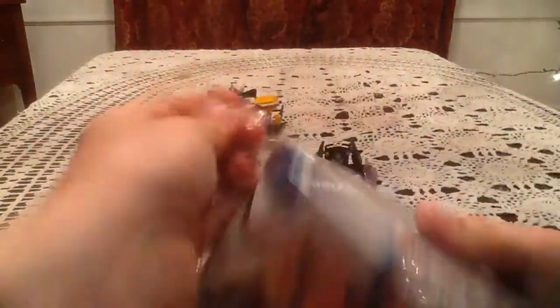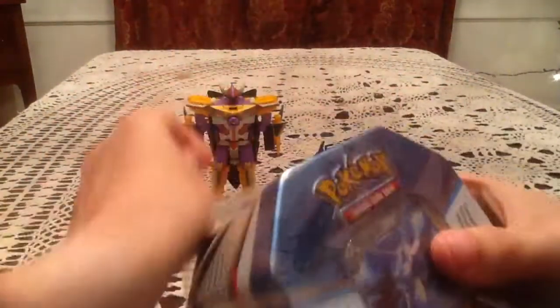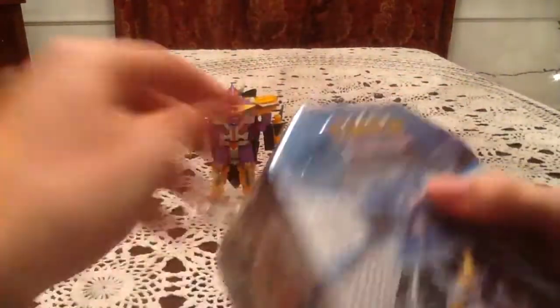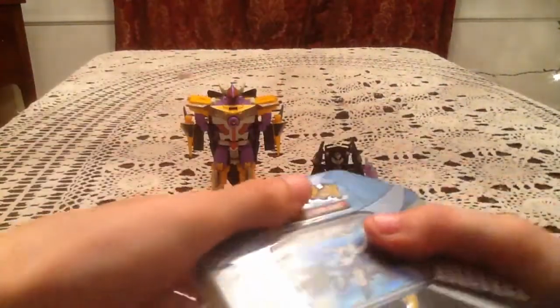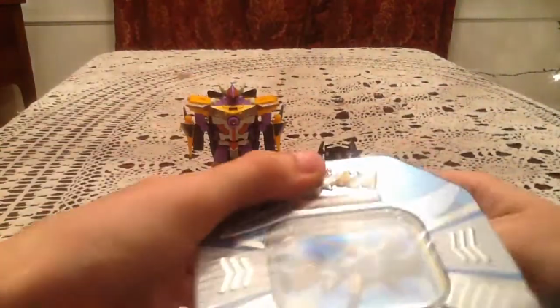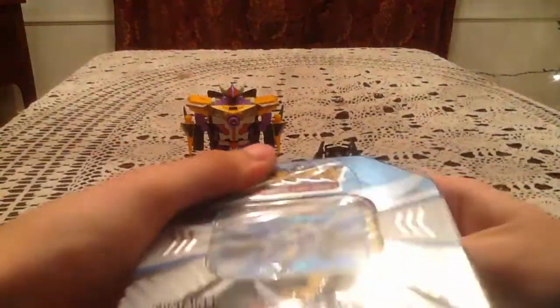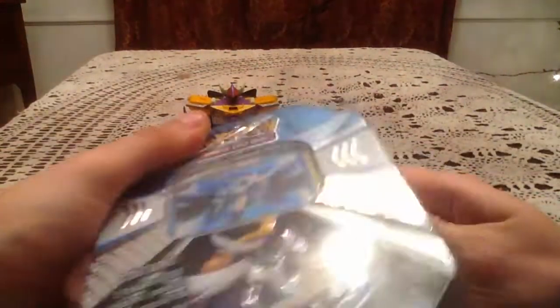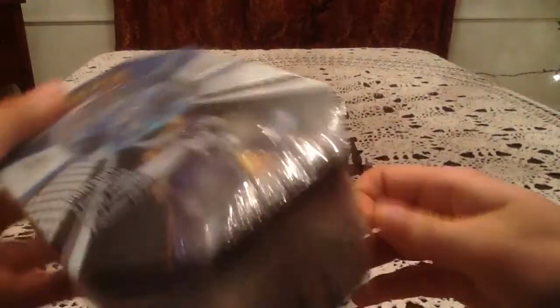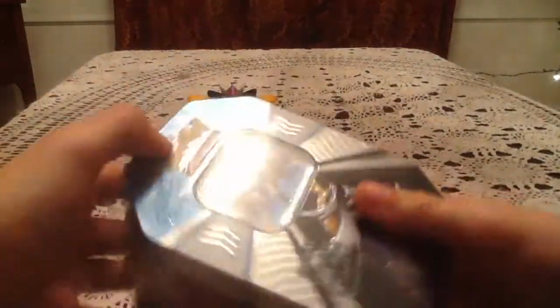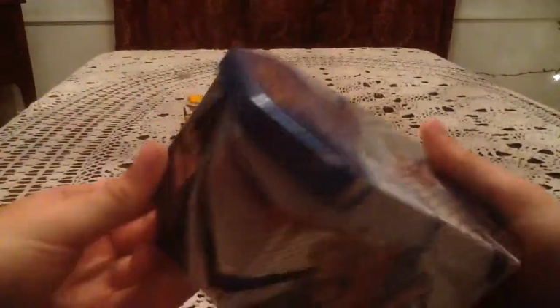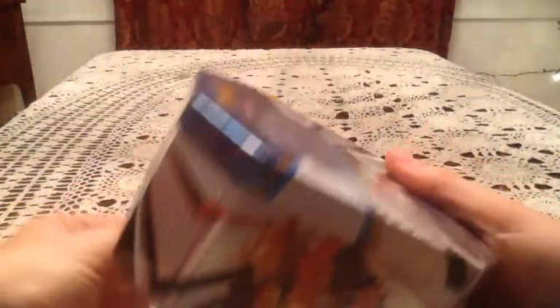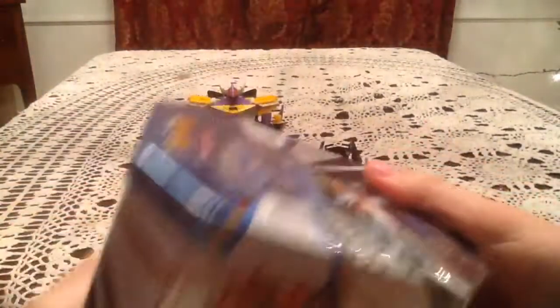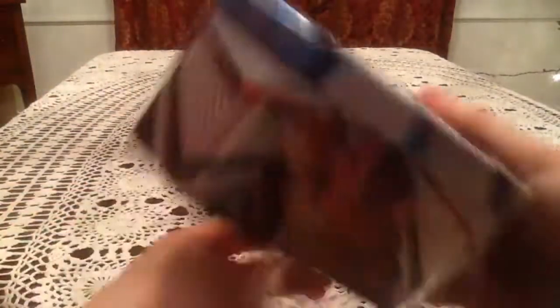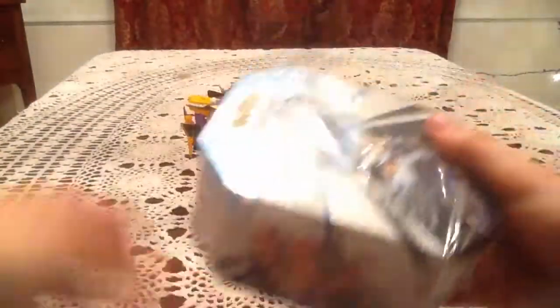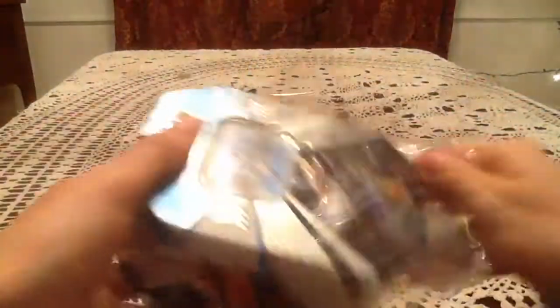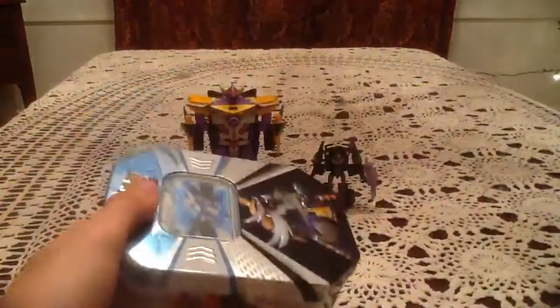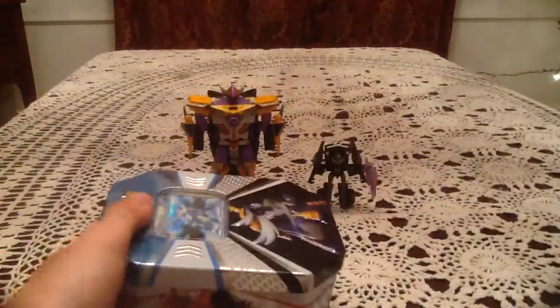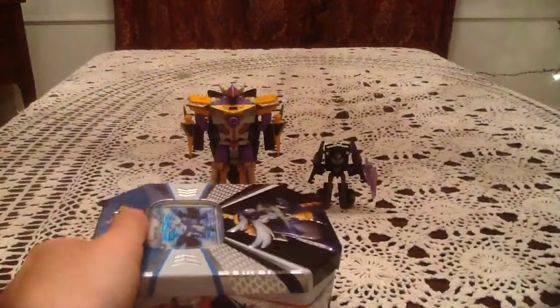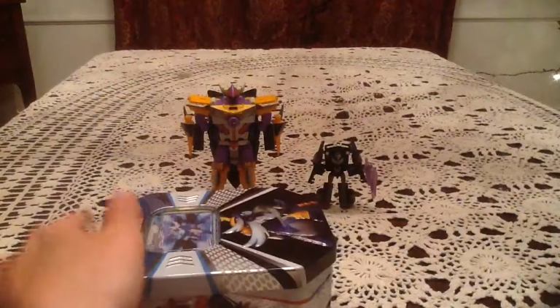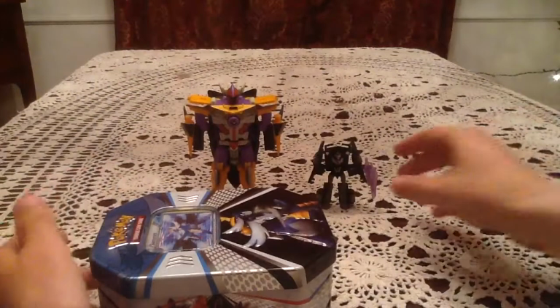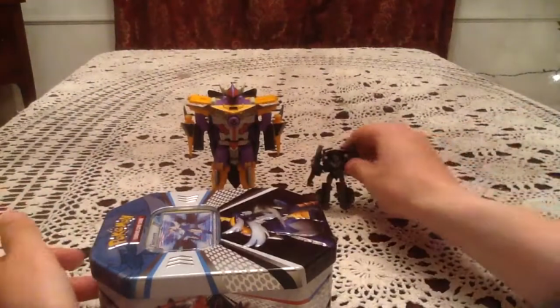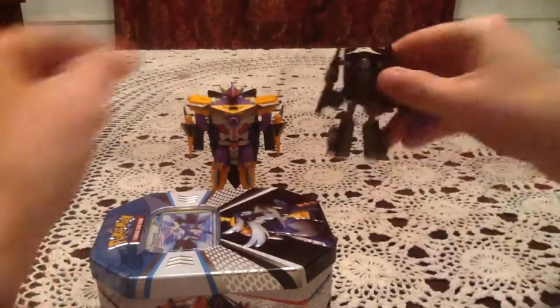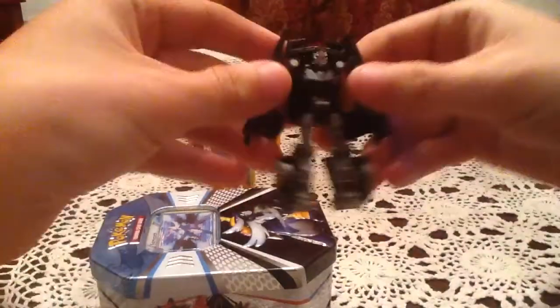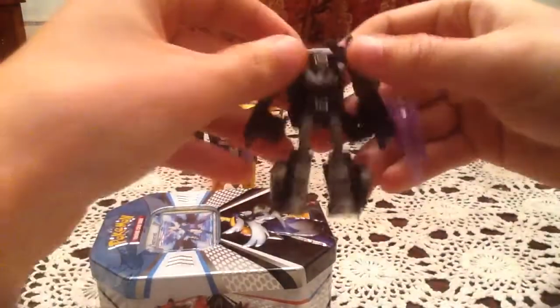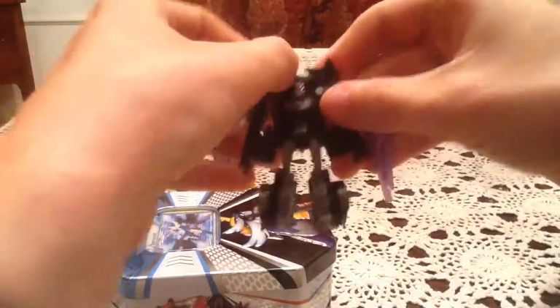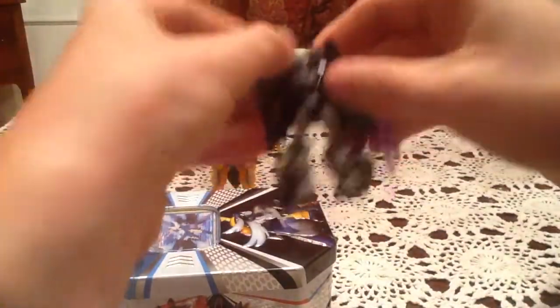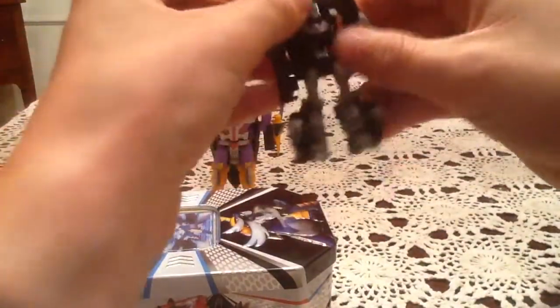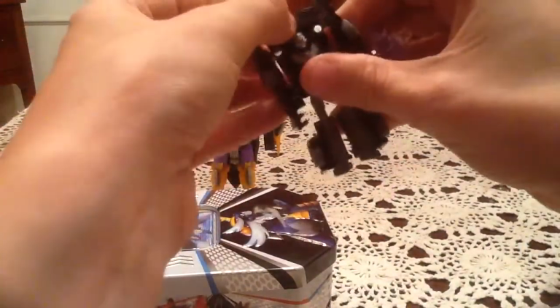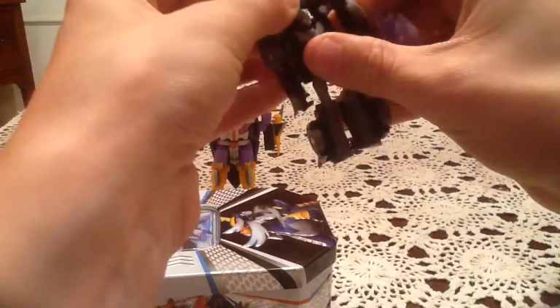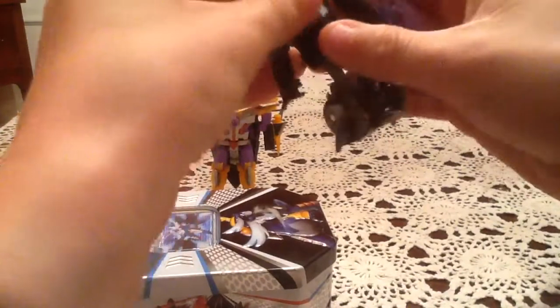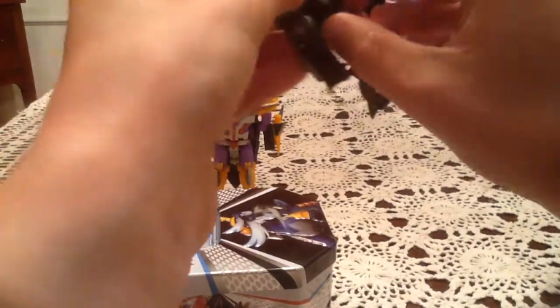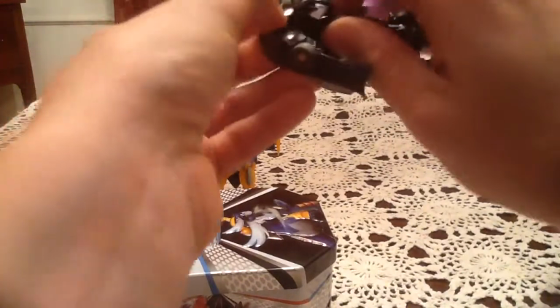Today I am joined by Energon Sharktacon and Vihacon, the Cyberverse version from the Transformers Prime toy line. Something I just want to show off with this guy is I think he kind of has a Nigel Thornberry look to him.